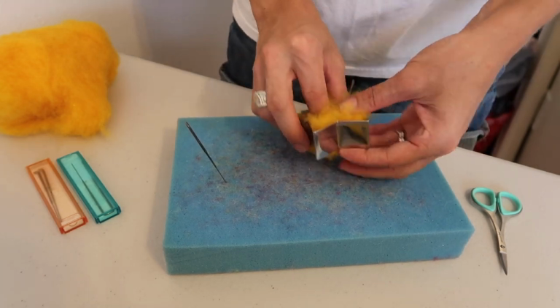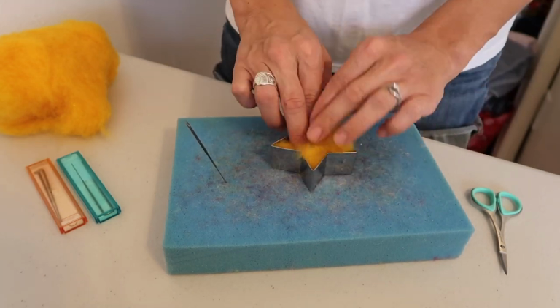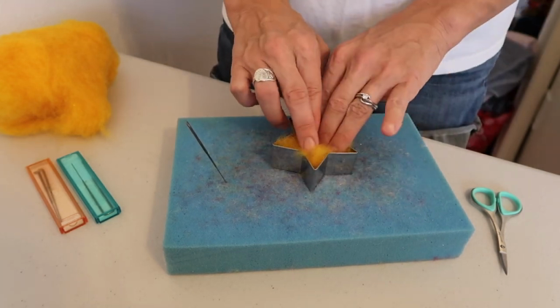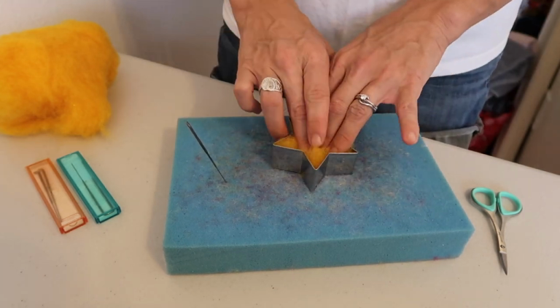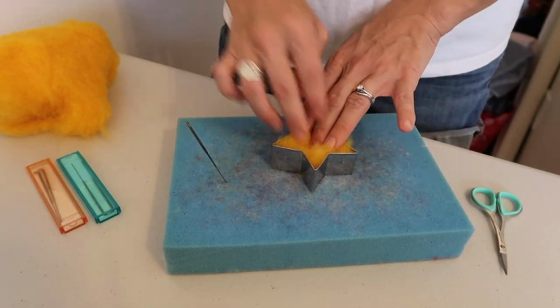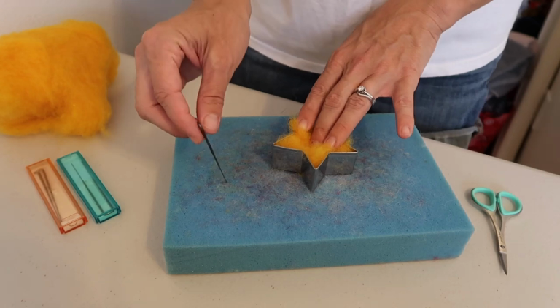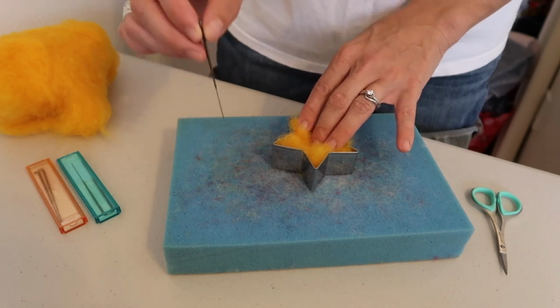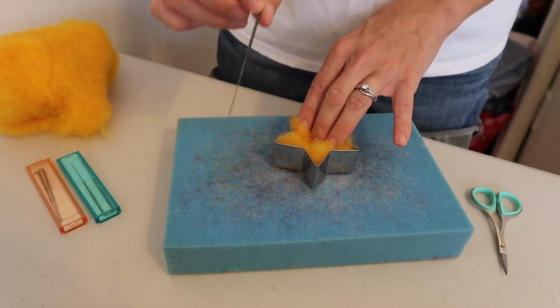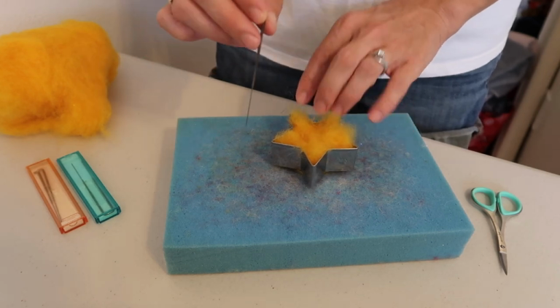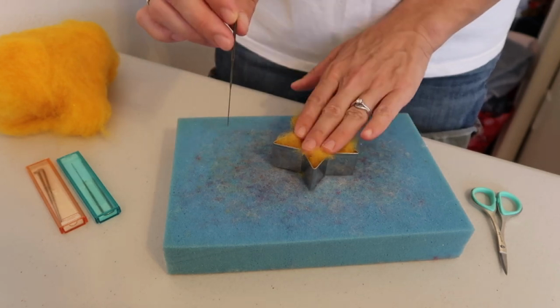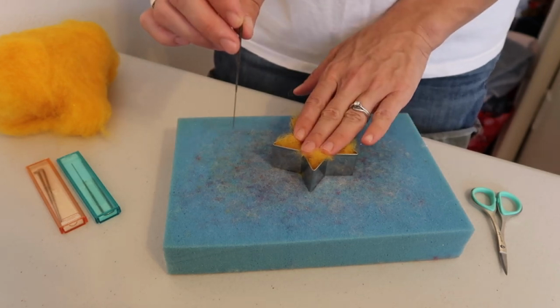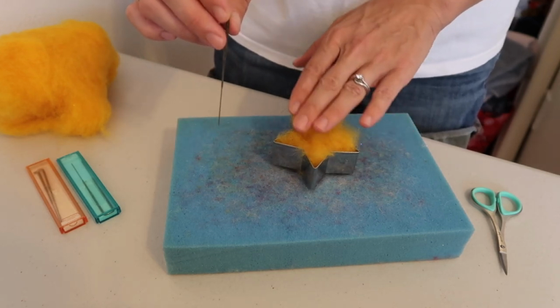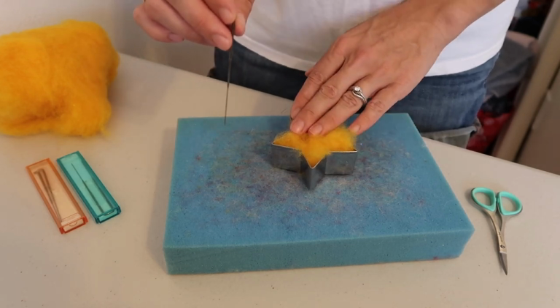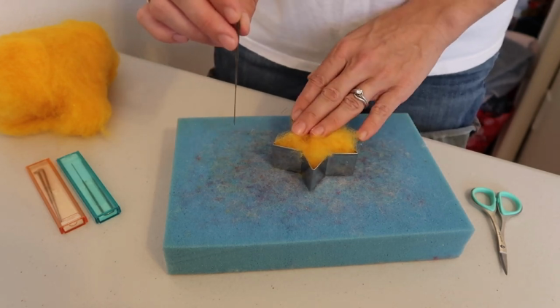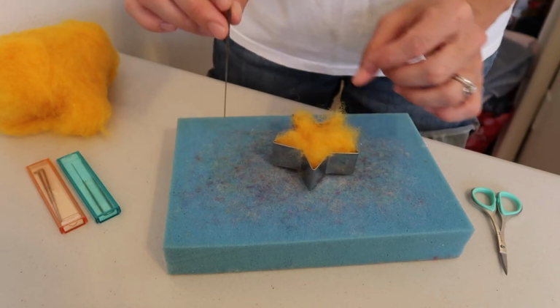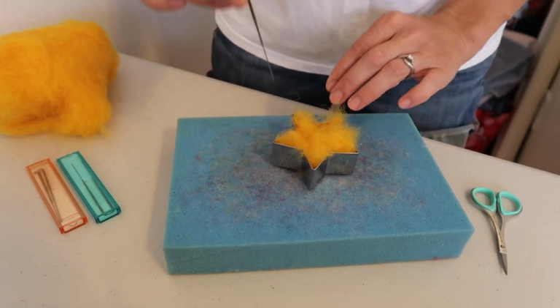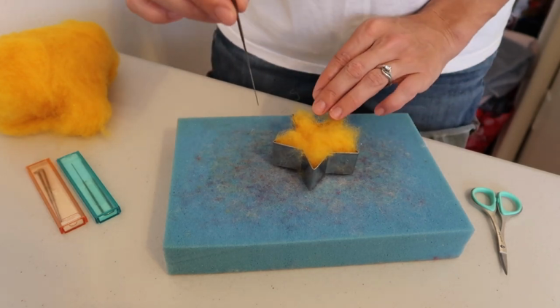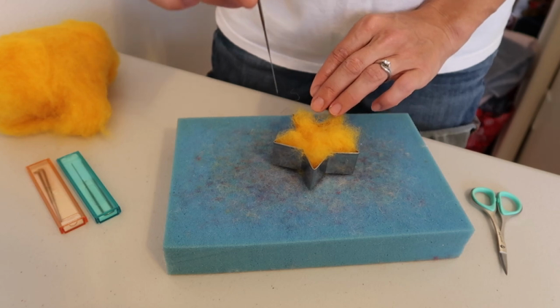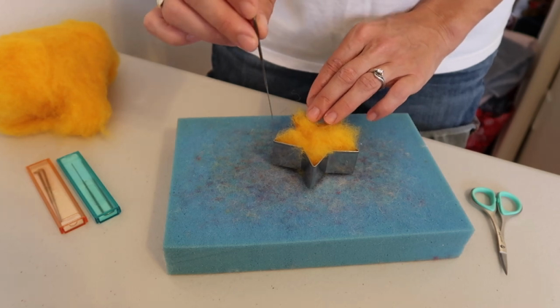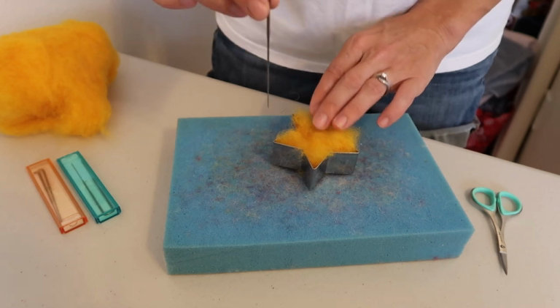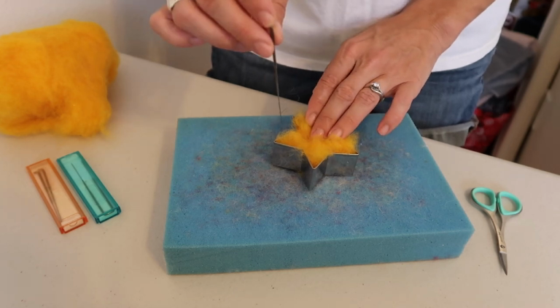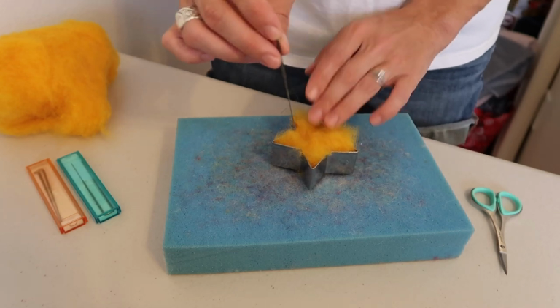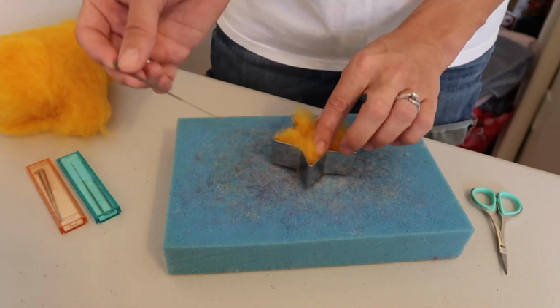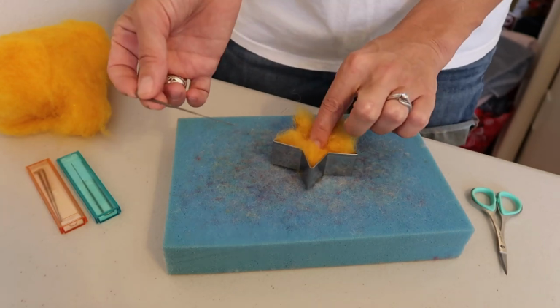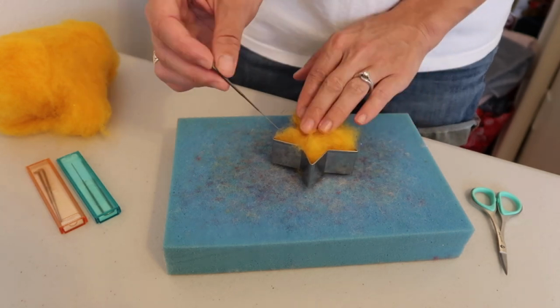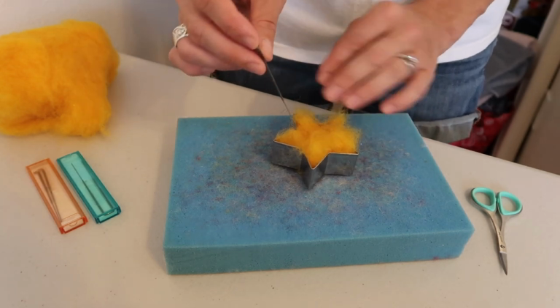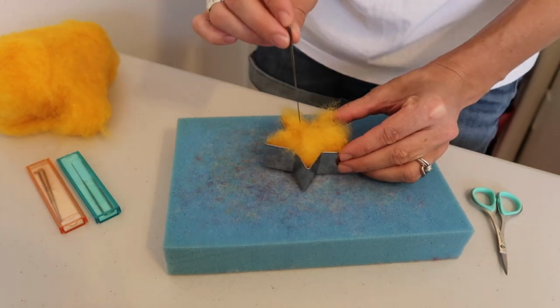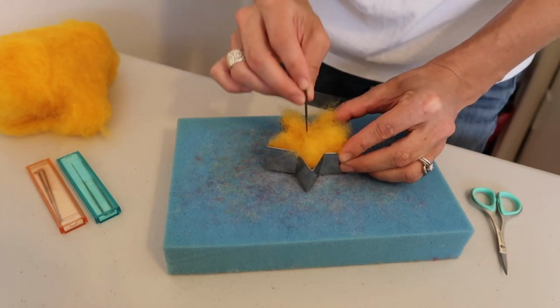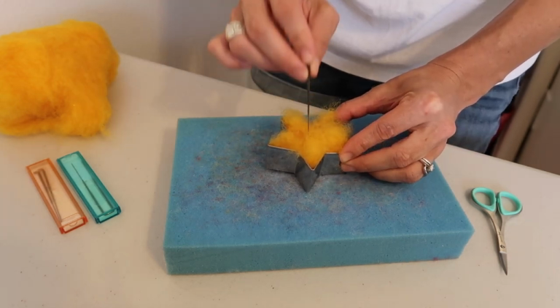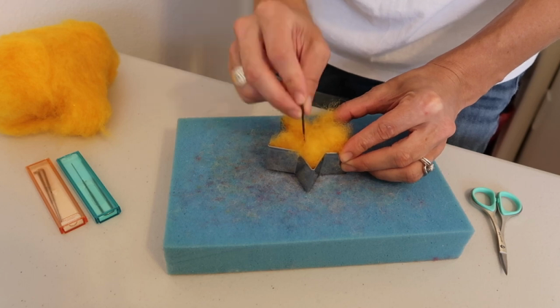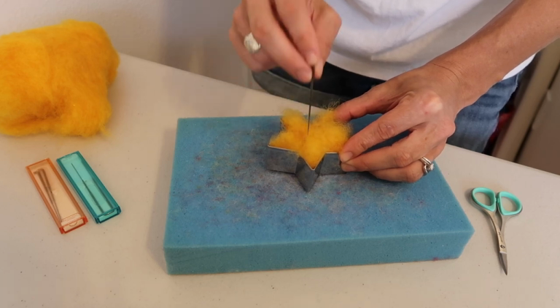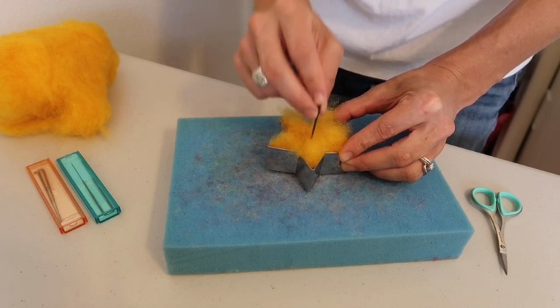One quick tip before we get started: when you're using some sort of a mold, you're going to want to be extra careful when you're felting to not break your needle into your object. So be sure and pierce it straight up and down.